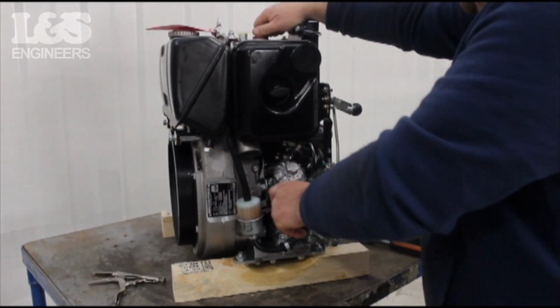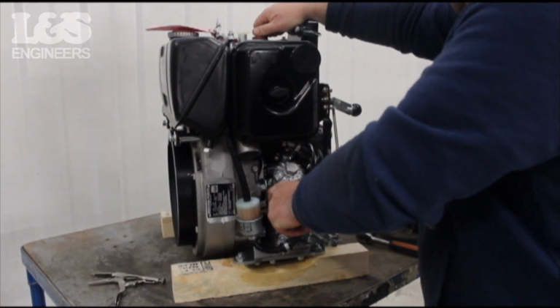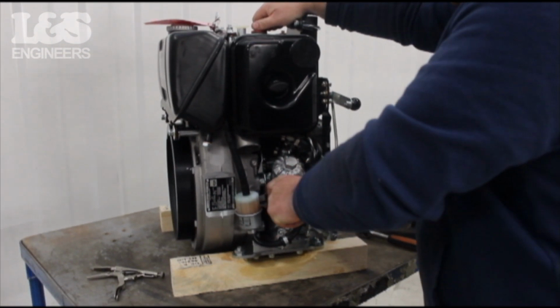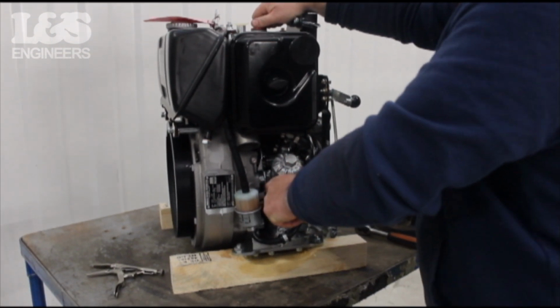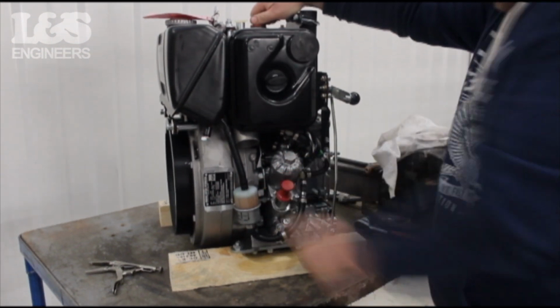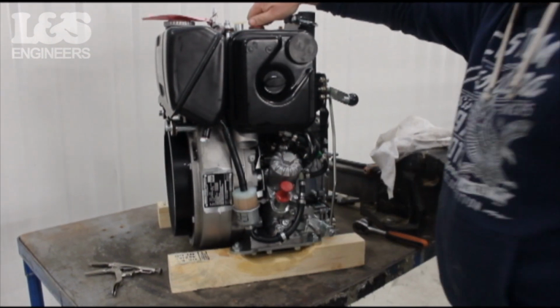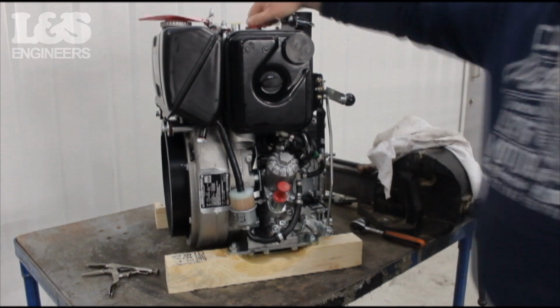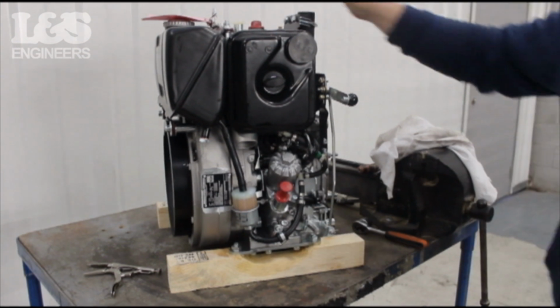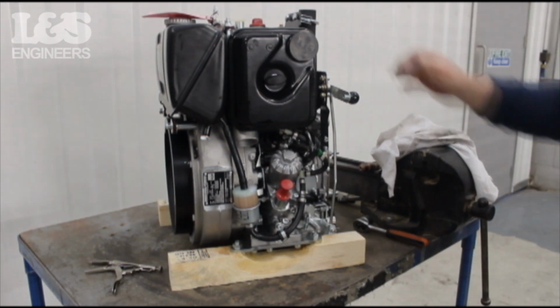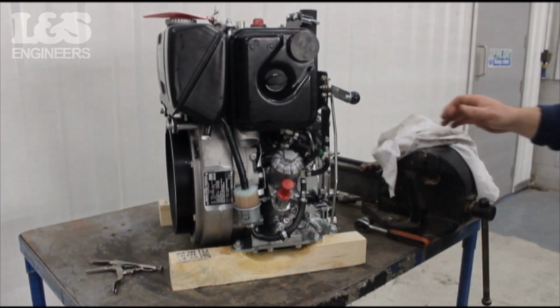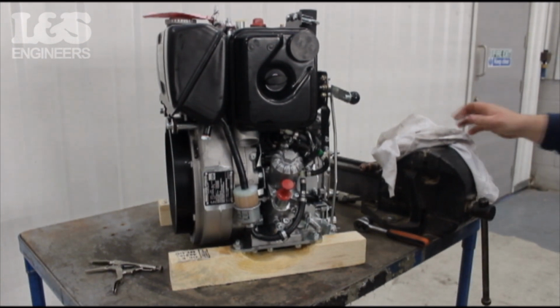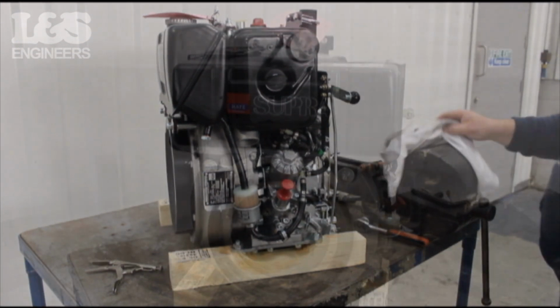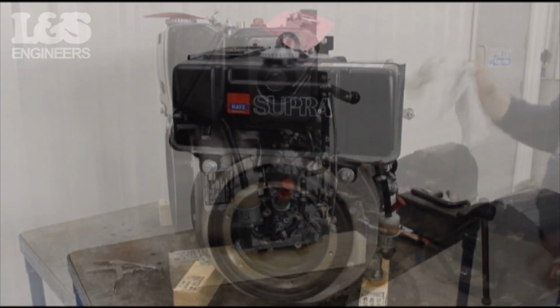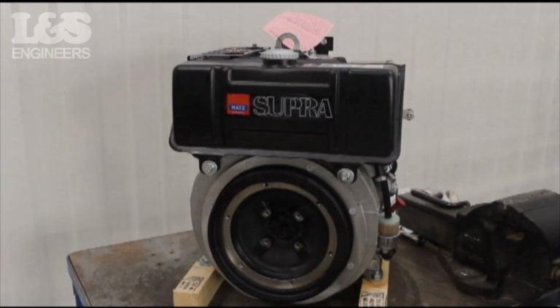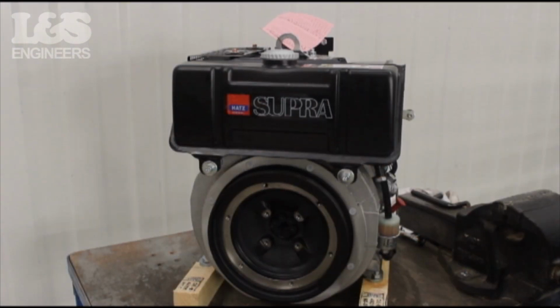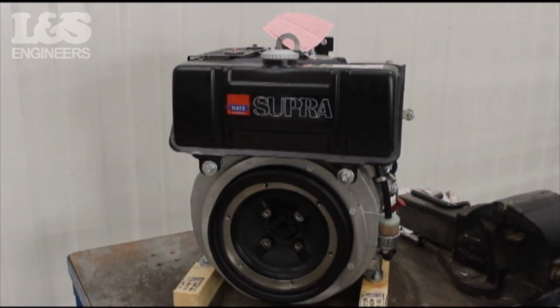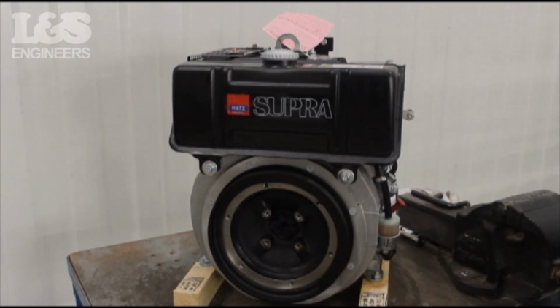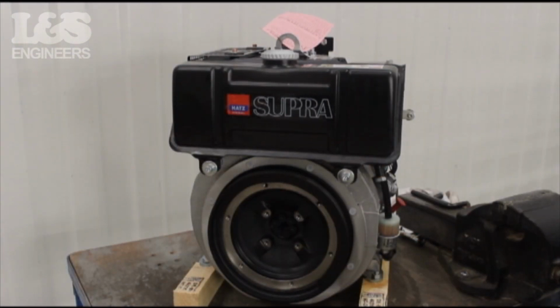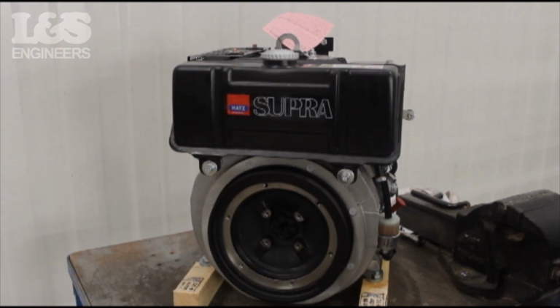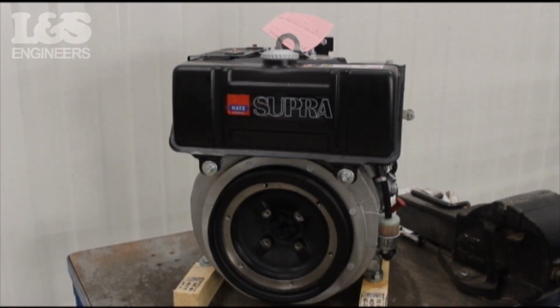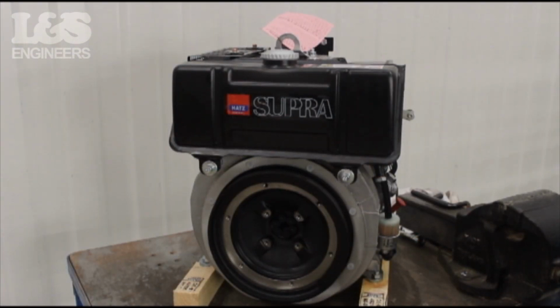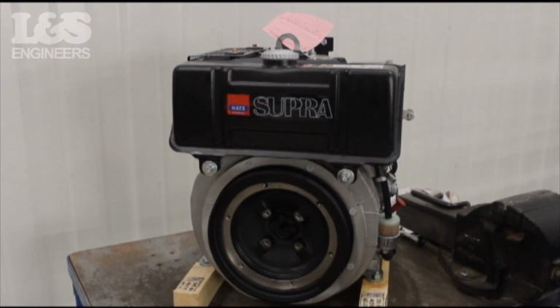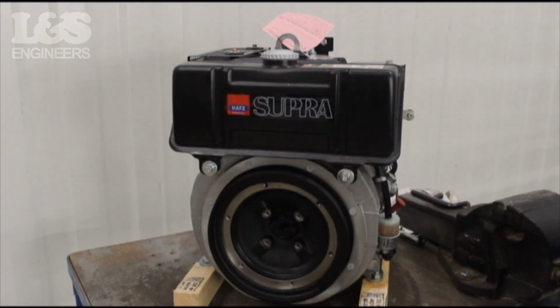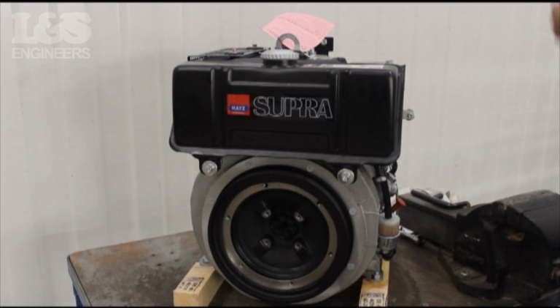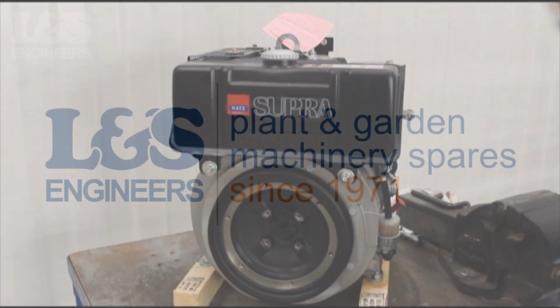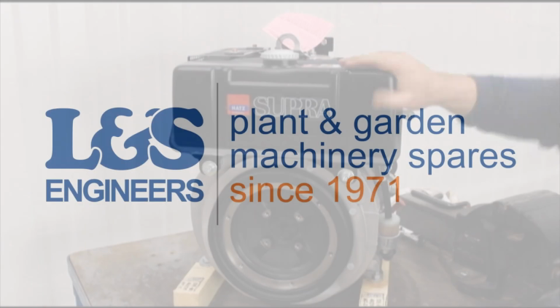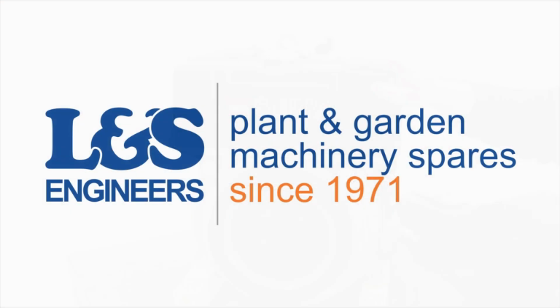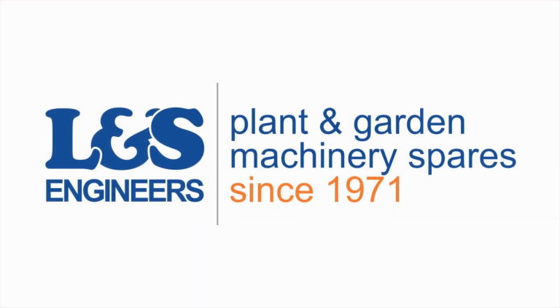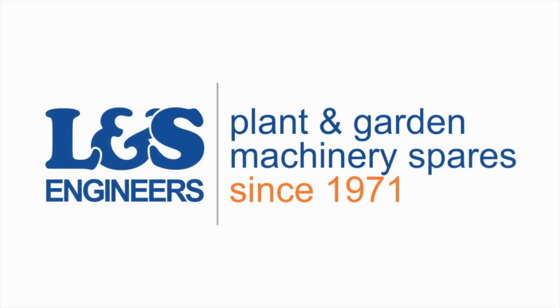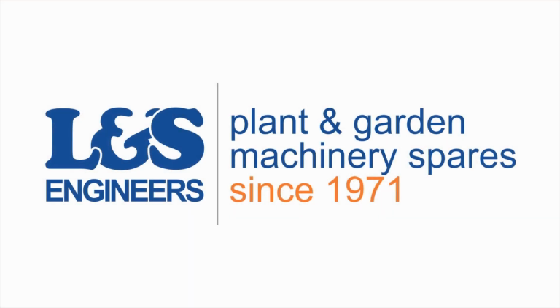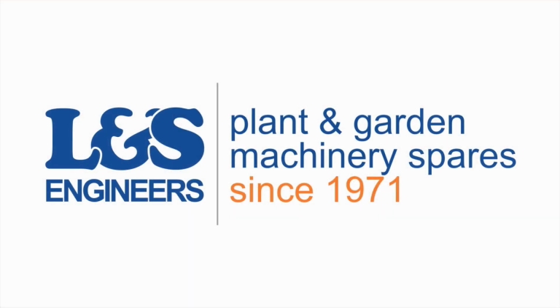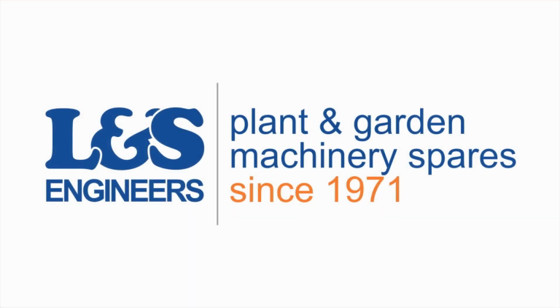That's how you change the fuel filter and replace the oil on a Hatz 1D42S engine. All the parts and tools needed for this task are listed in the description below.